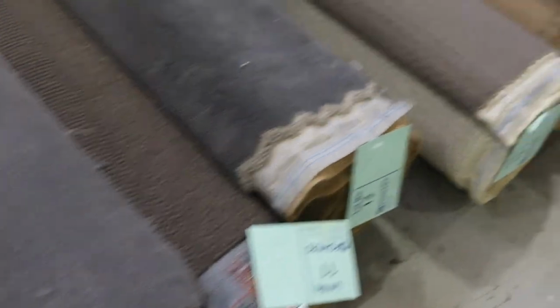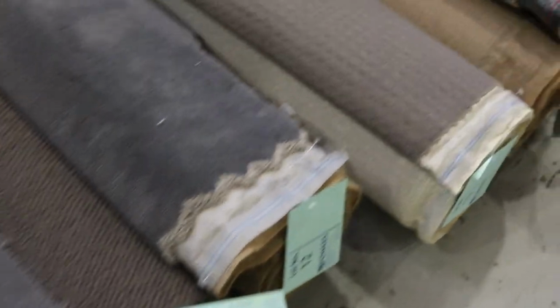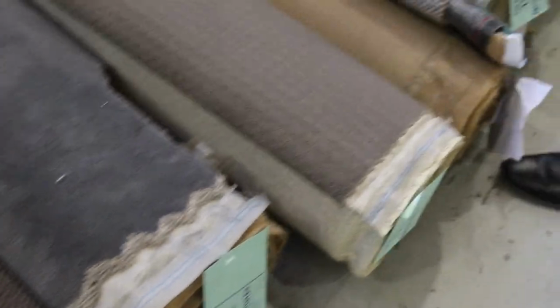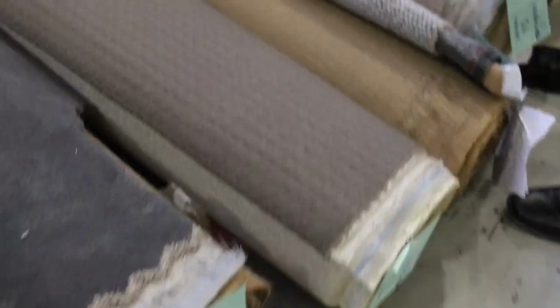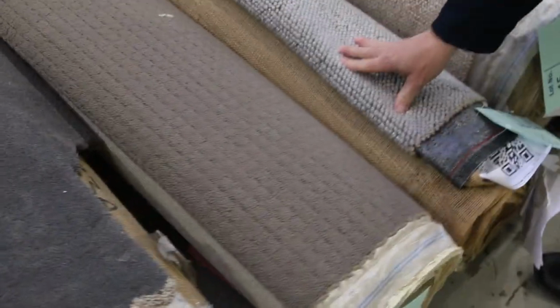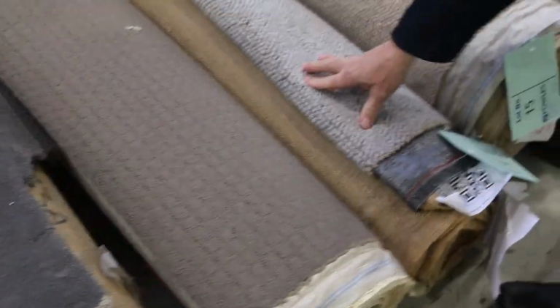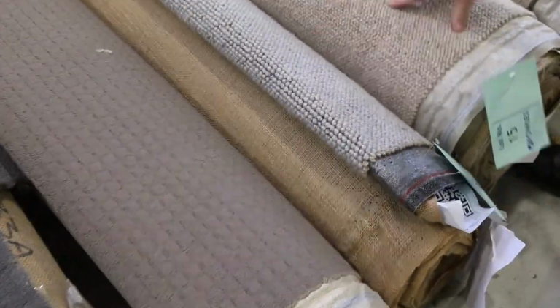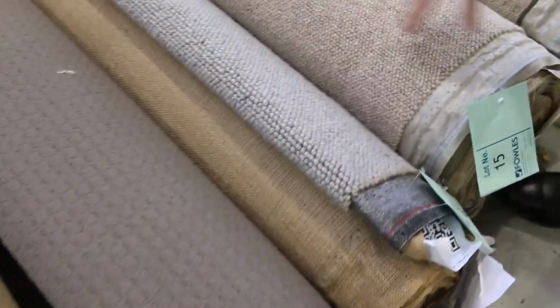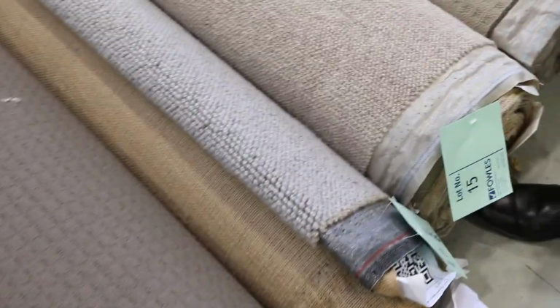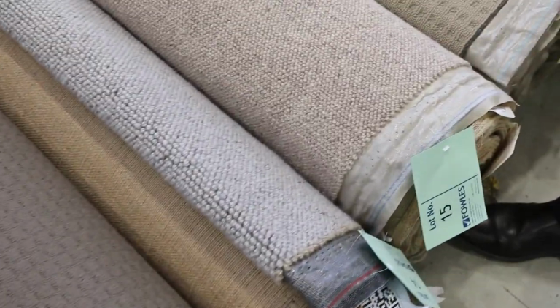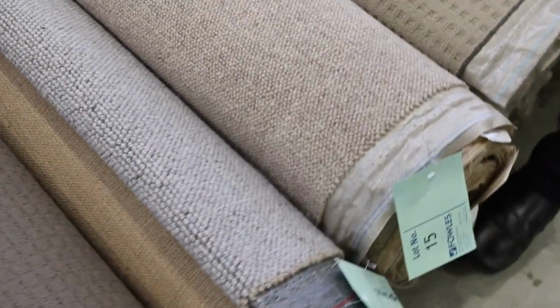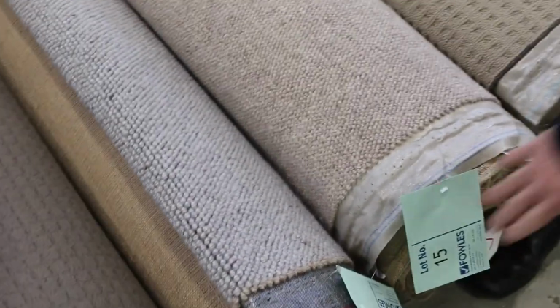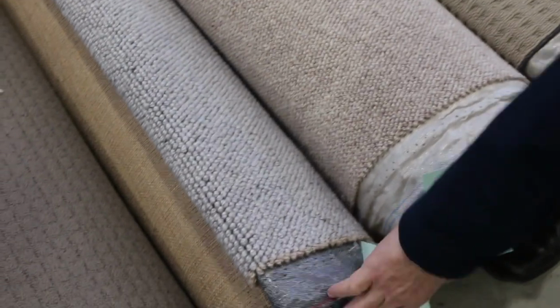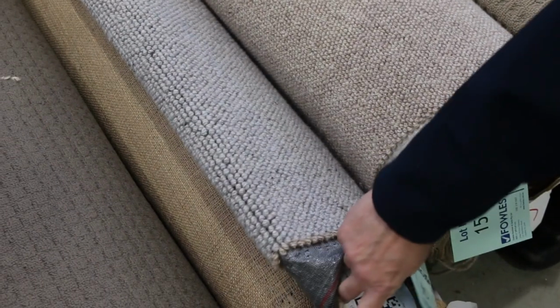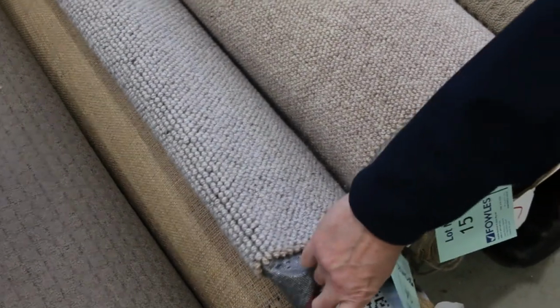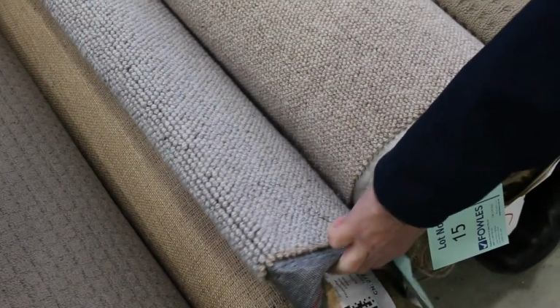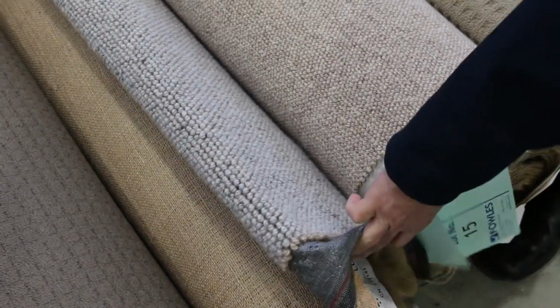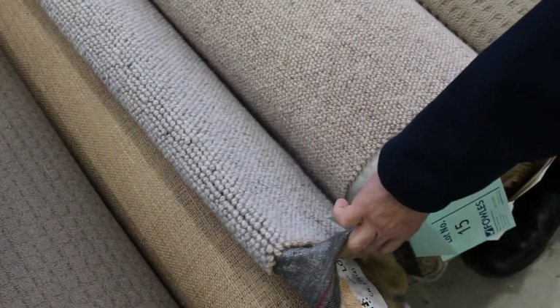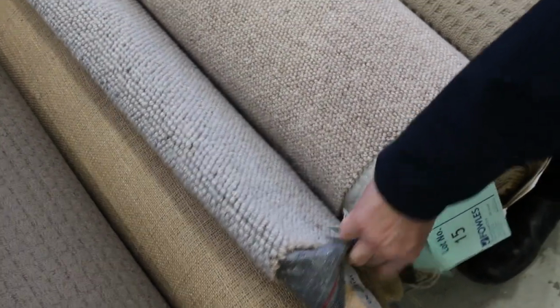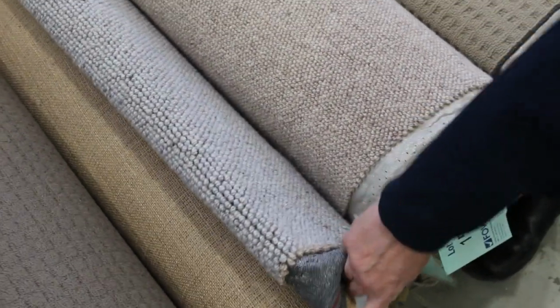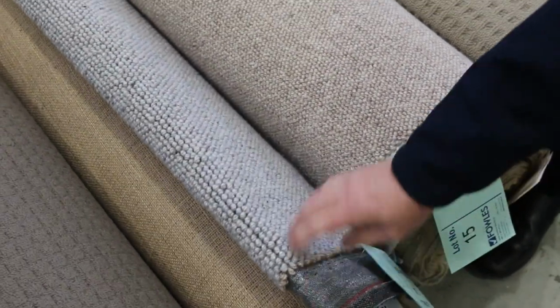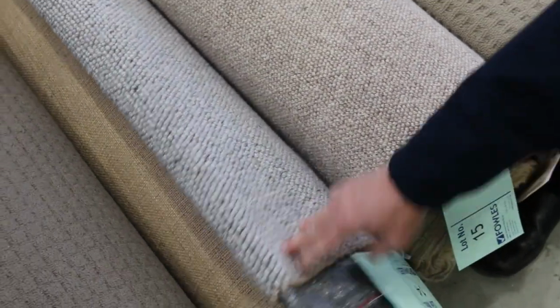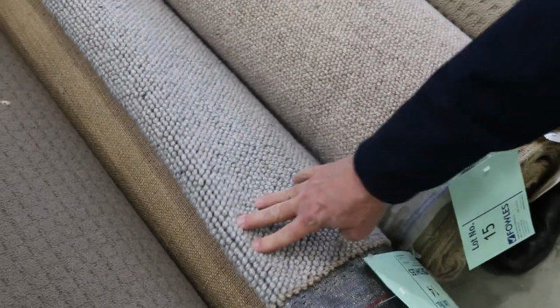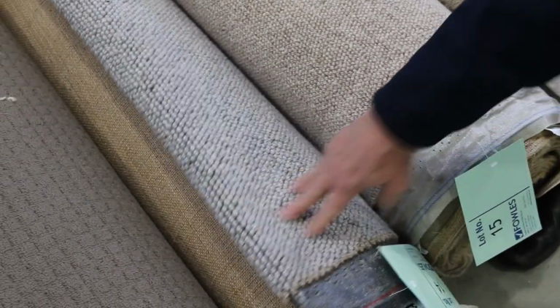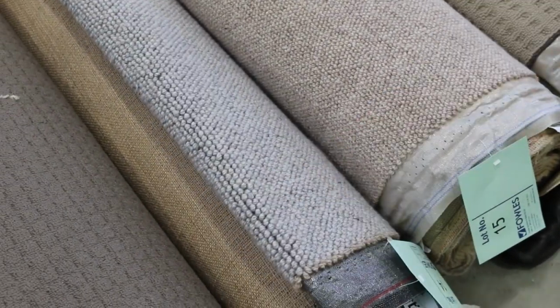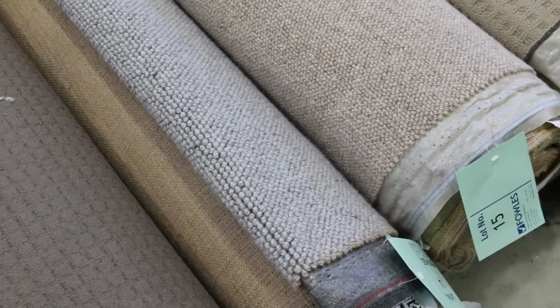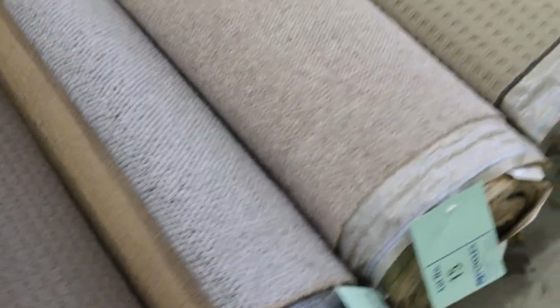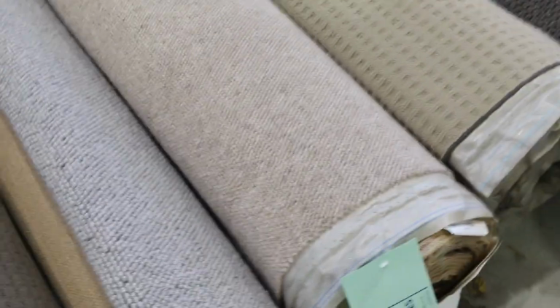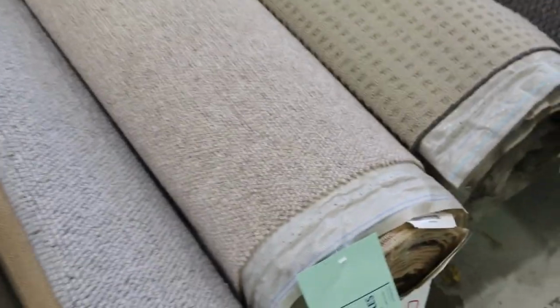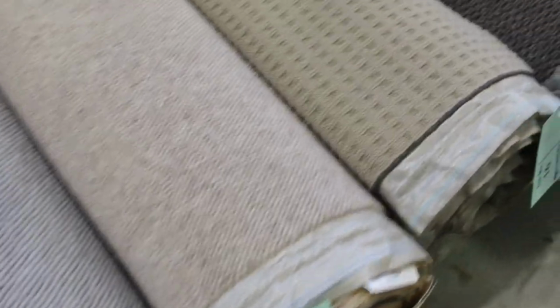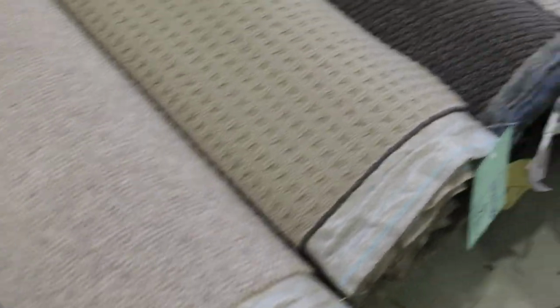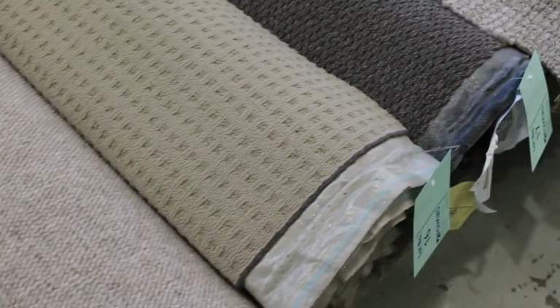Working our way through, we've got some nice Berber carpets — great if you're after a nice textured carpet. Some of this one here will be popular for someone who wants to make a big rug, because it's a good looking carpet. Stitch it up and away it goes, great for your lounge room.